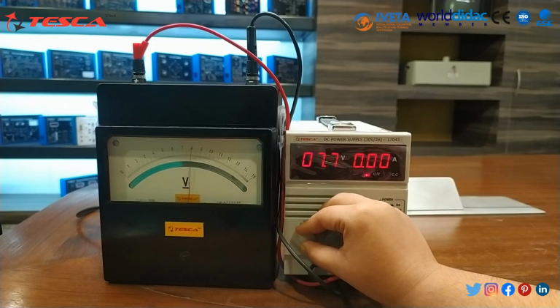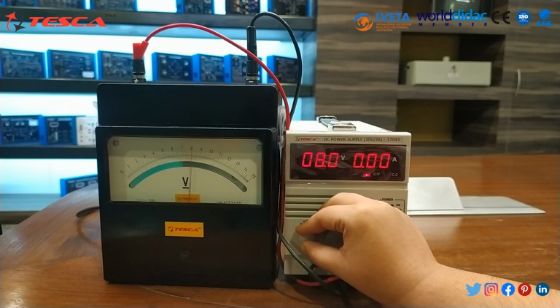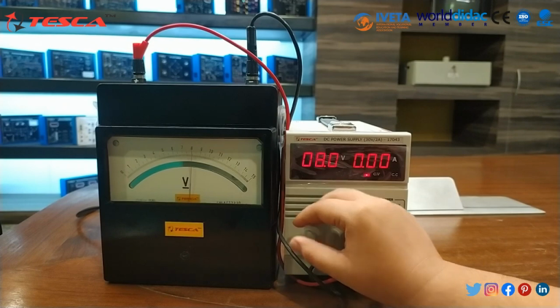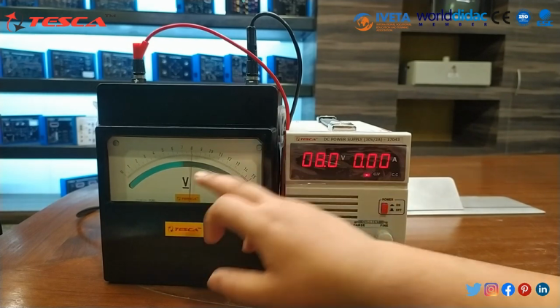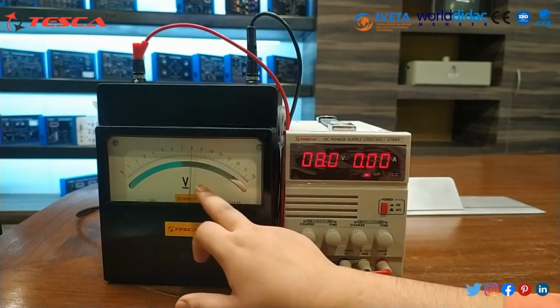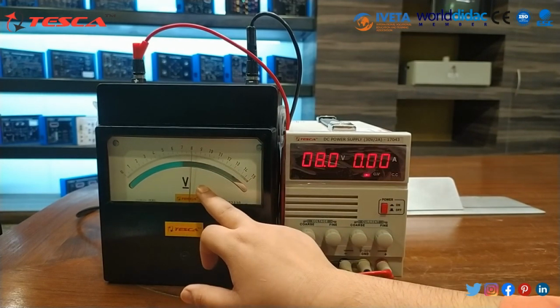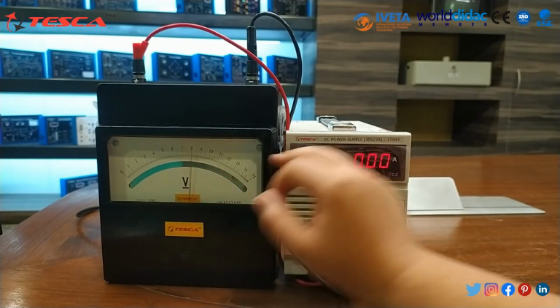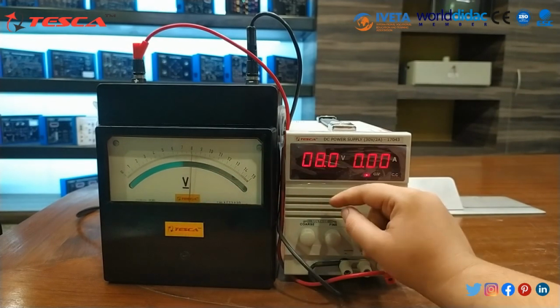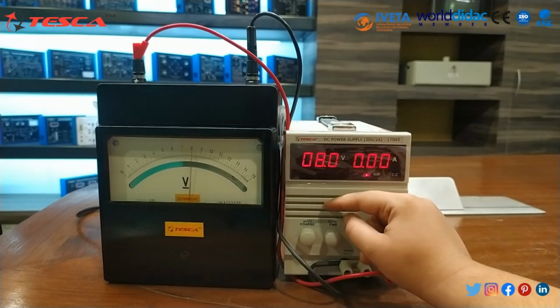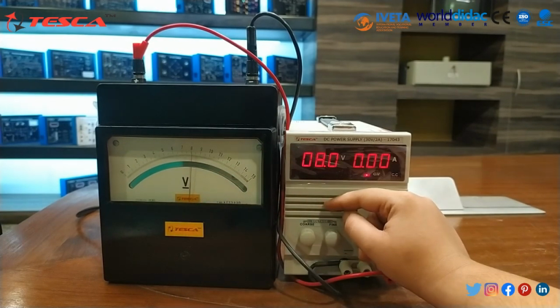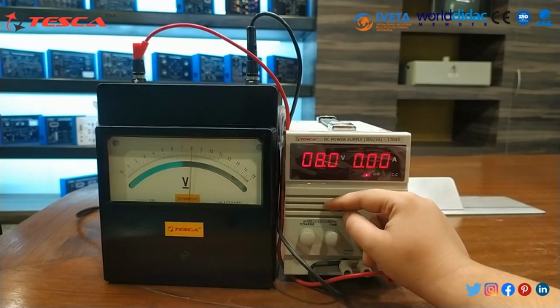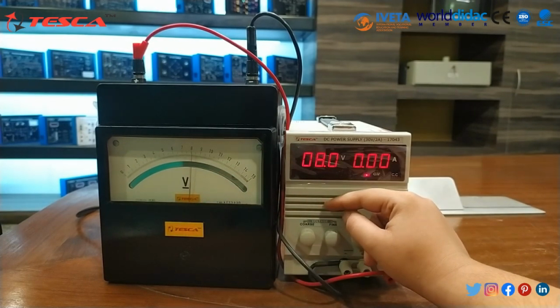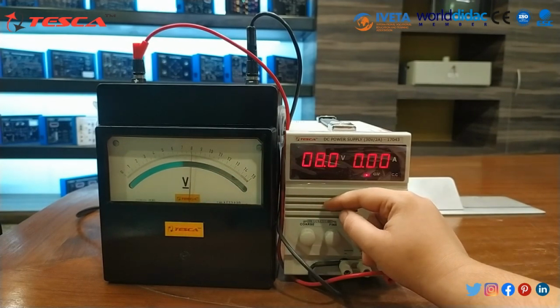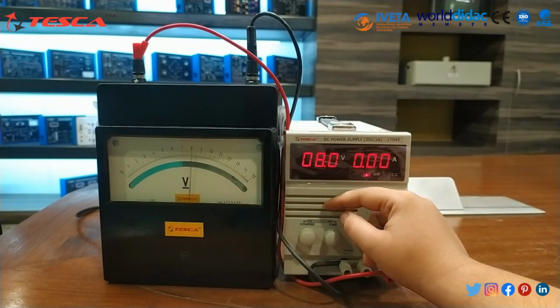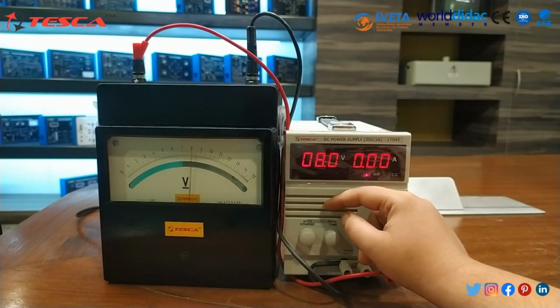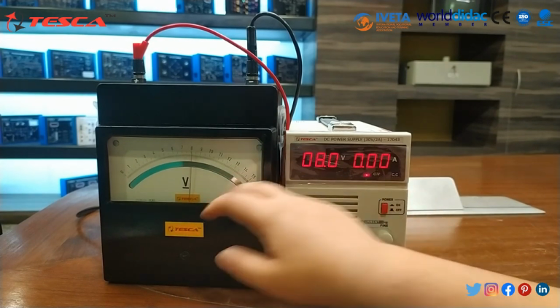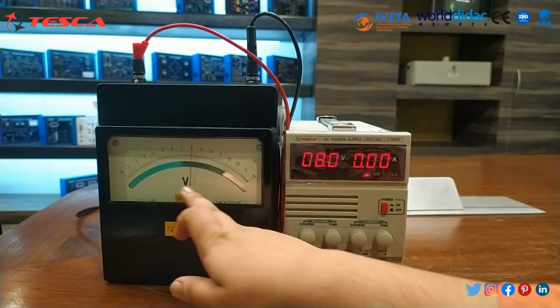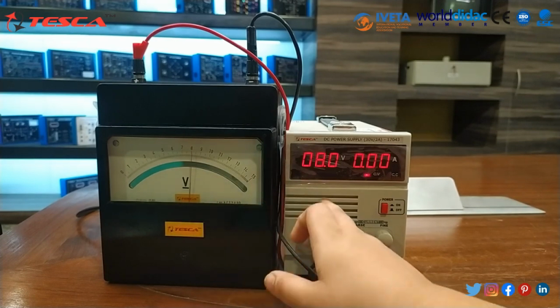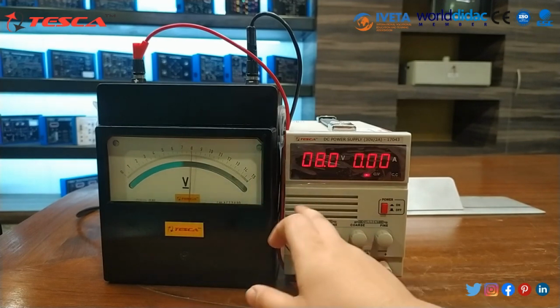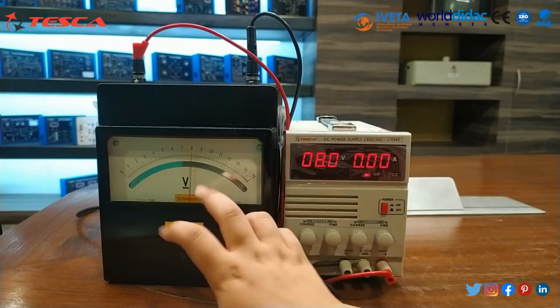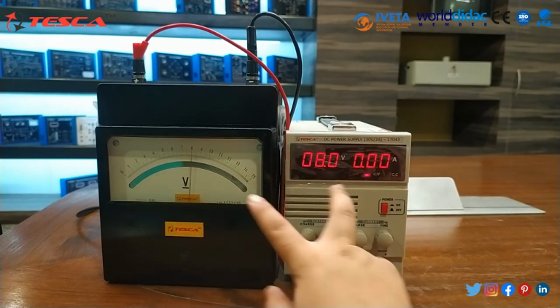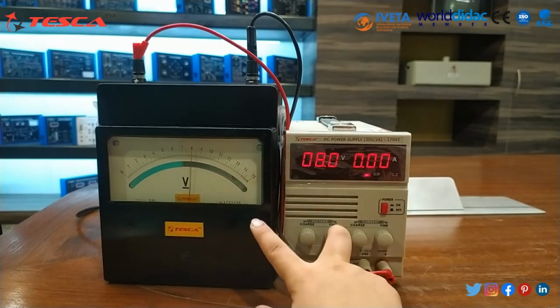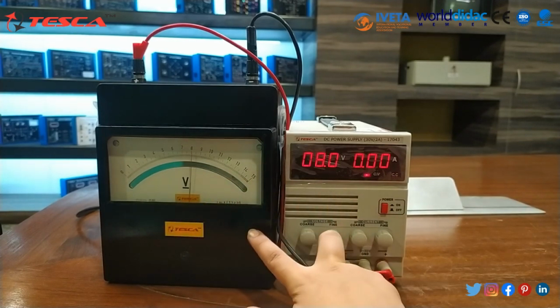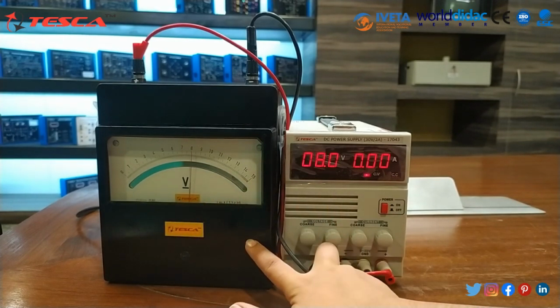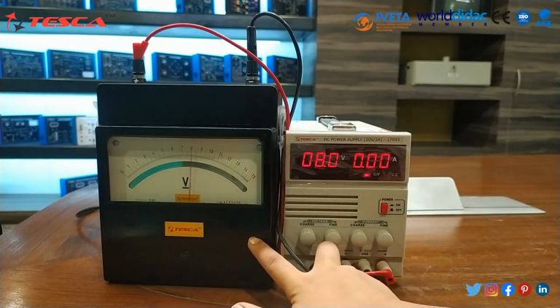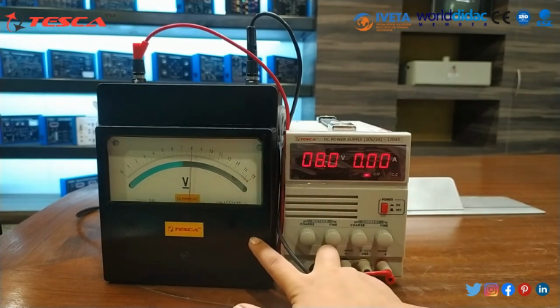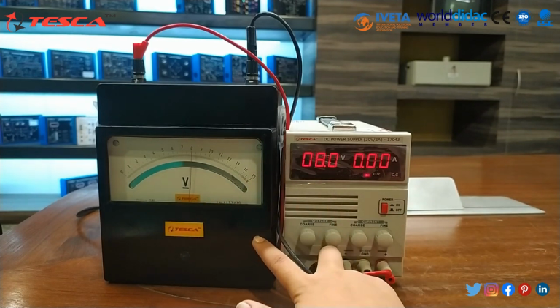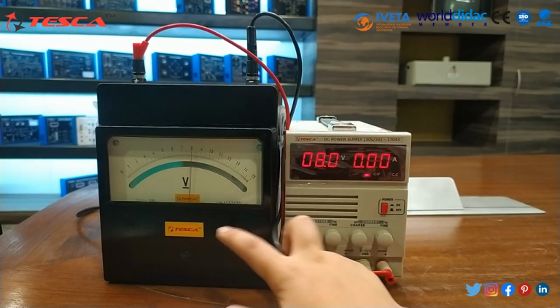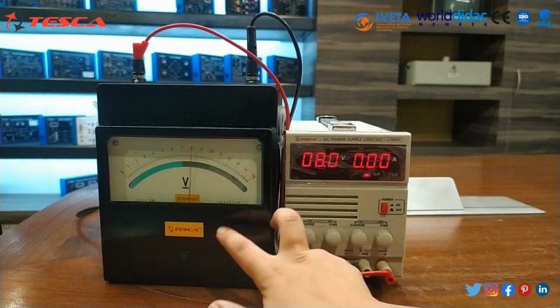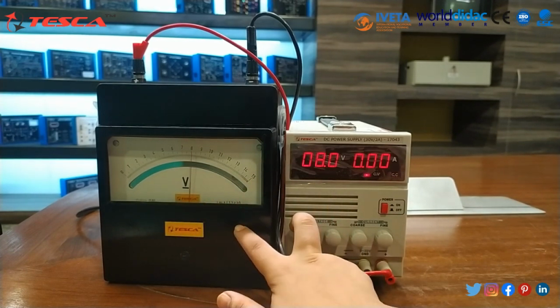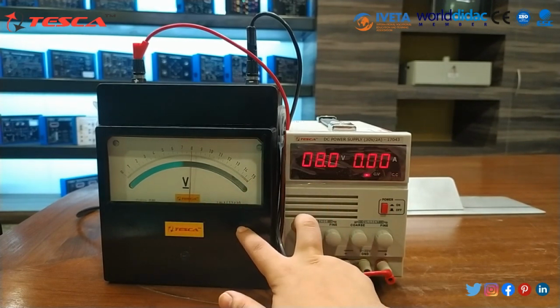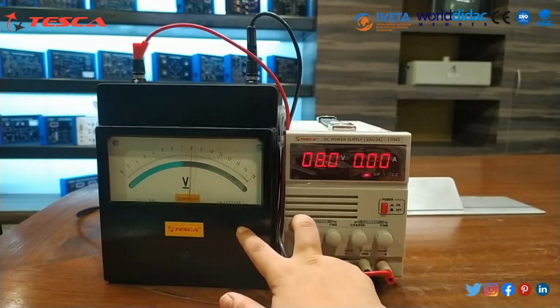When I set it to 8 volt, in the DC power supply it is also 8 volt. You can see that both devices are showing the same readings.